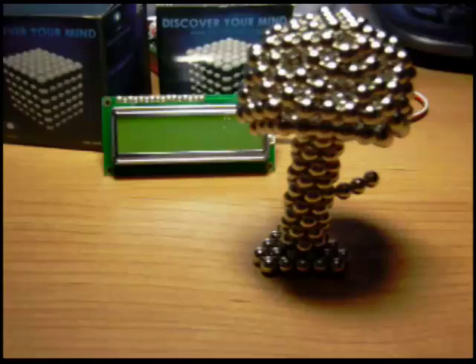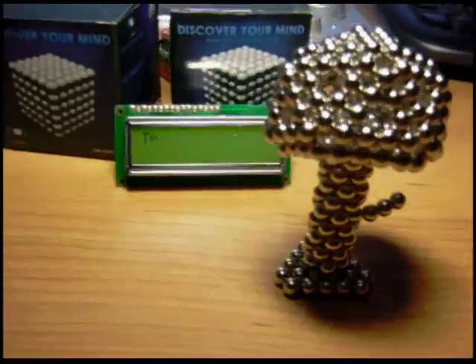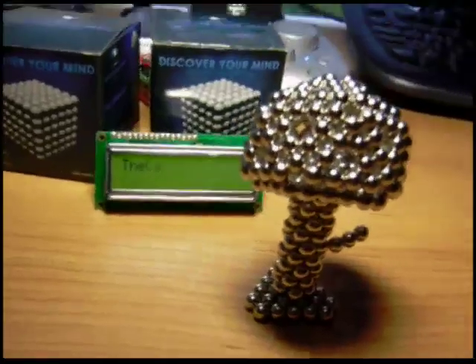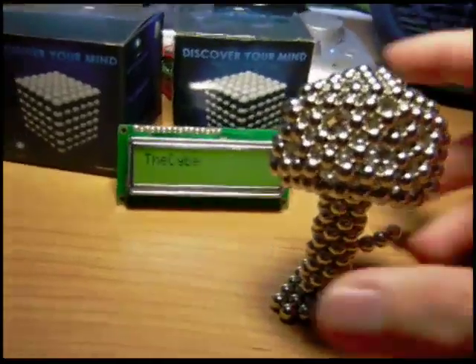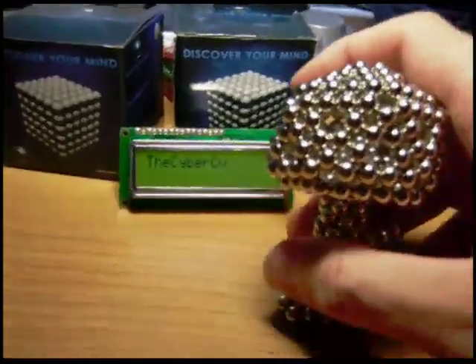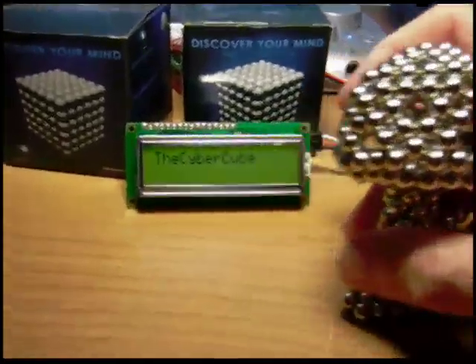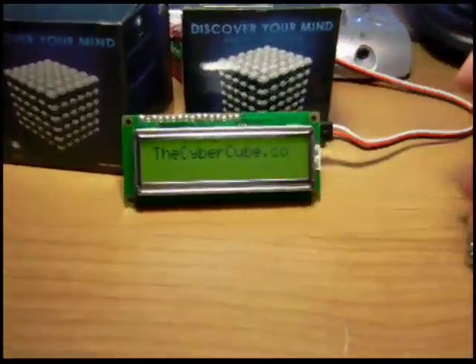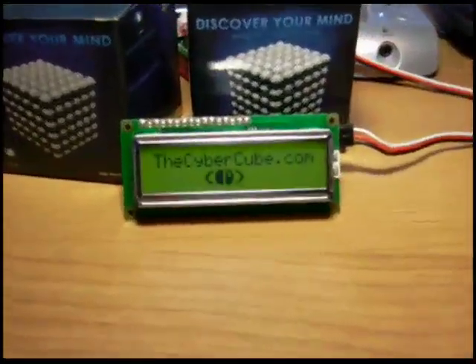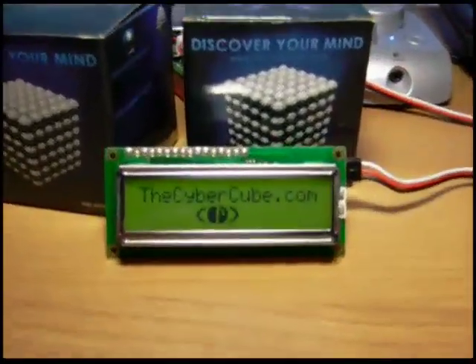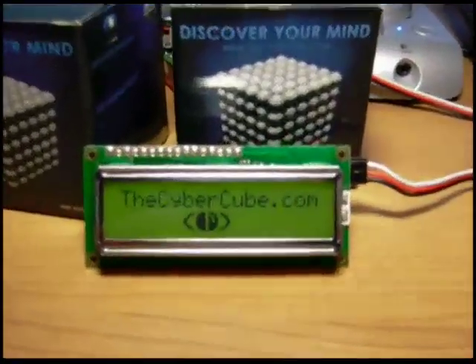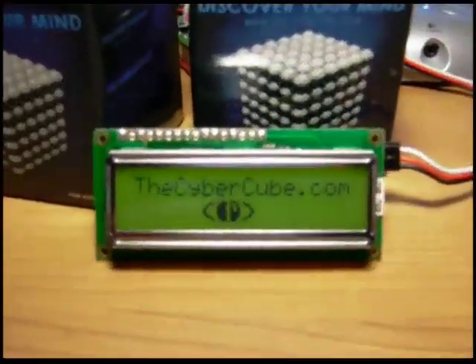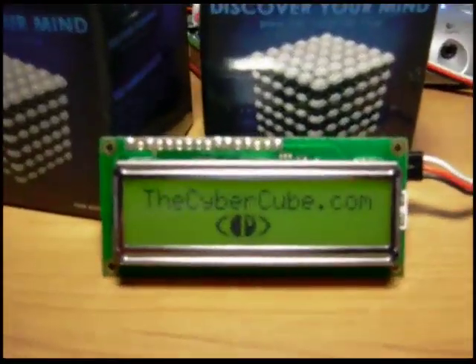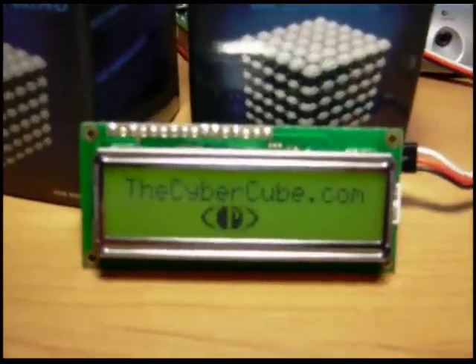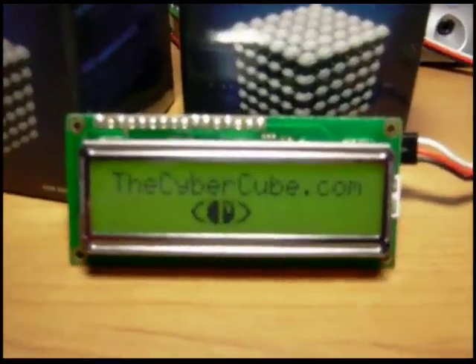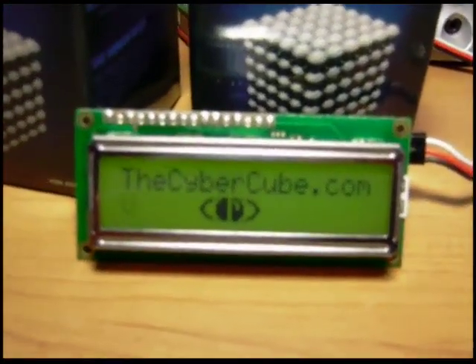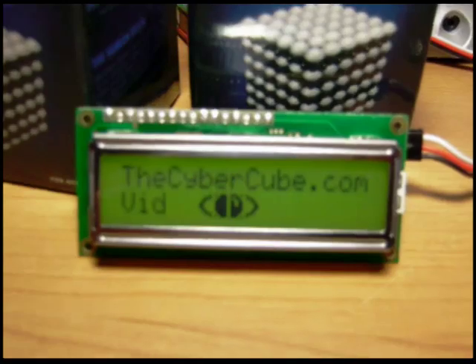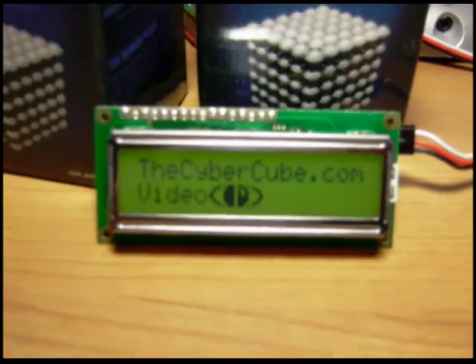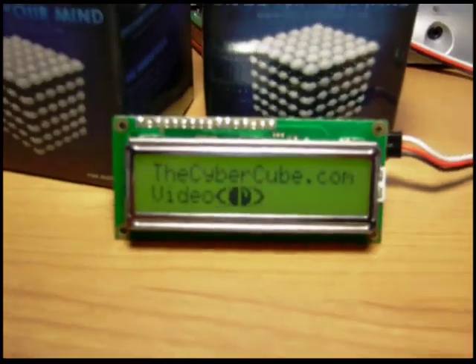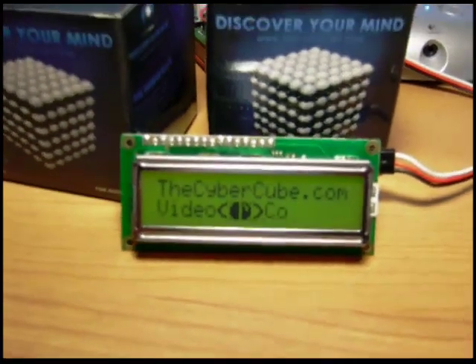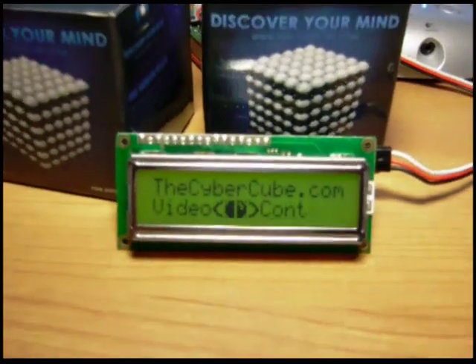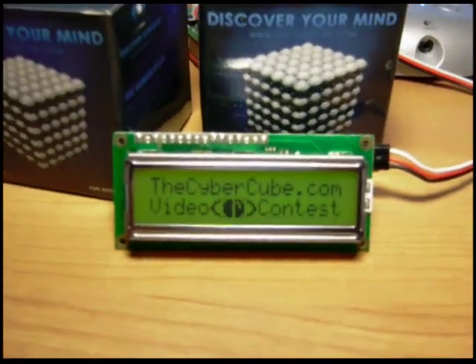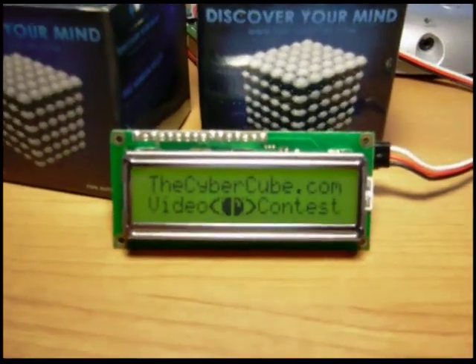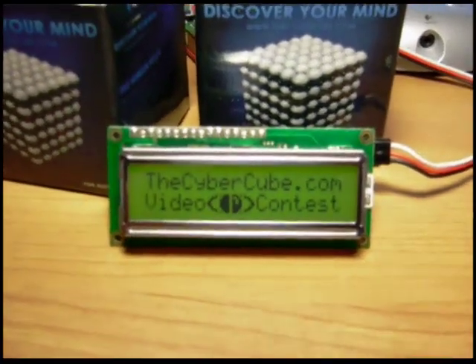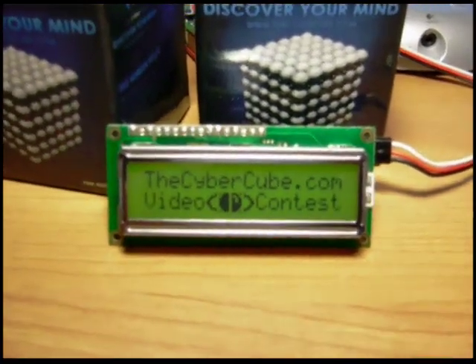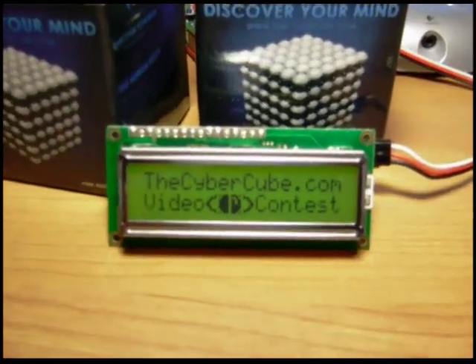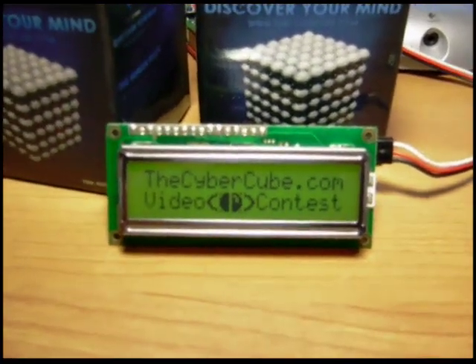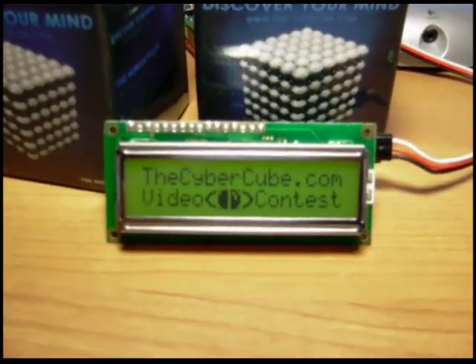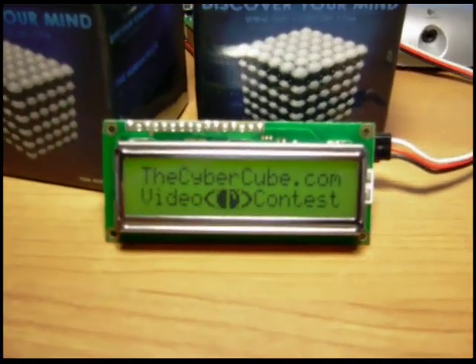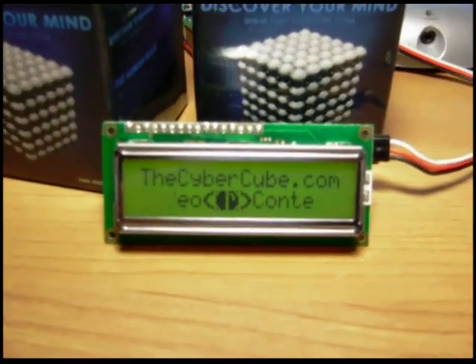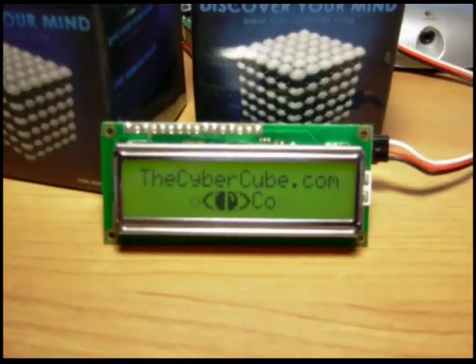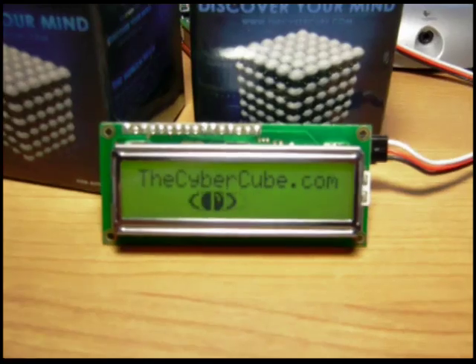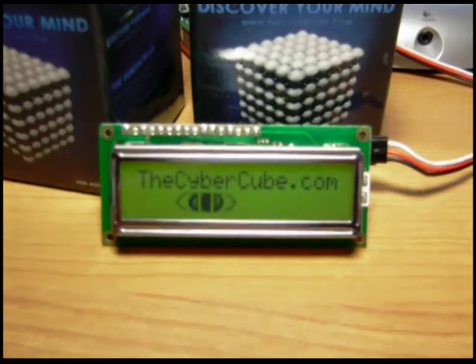Alright guys, go to TheCyberCube.com and get your Cyber Cube today. Thanks for watching.